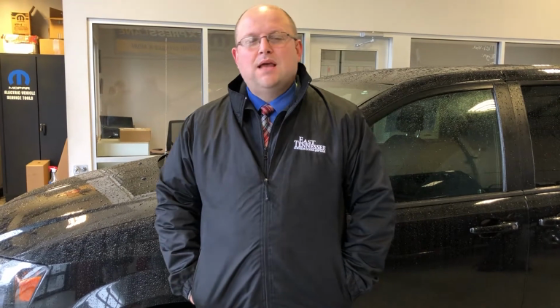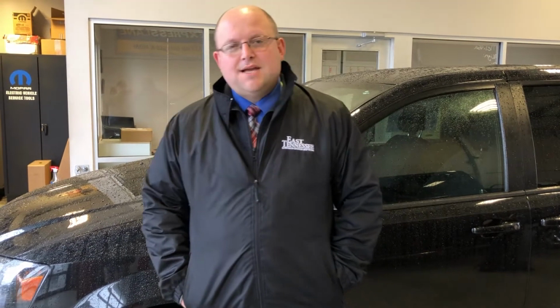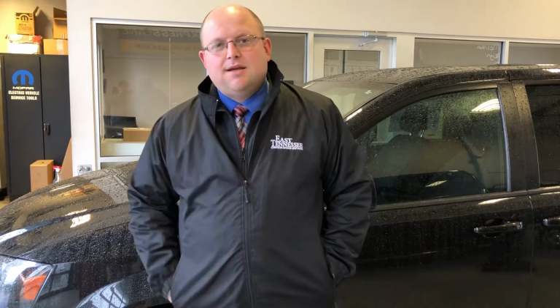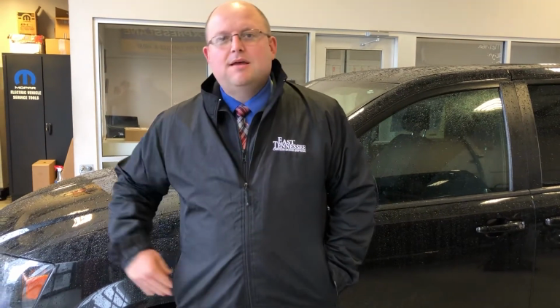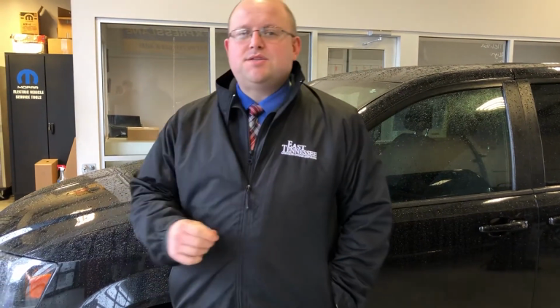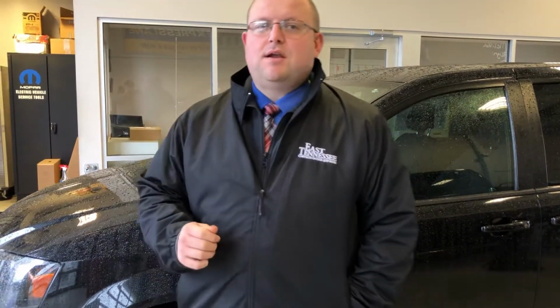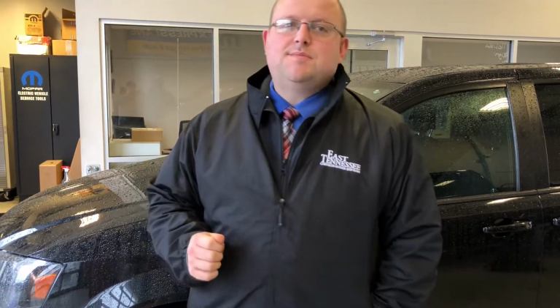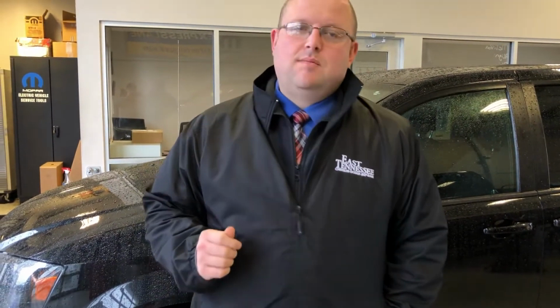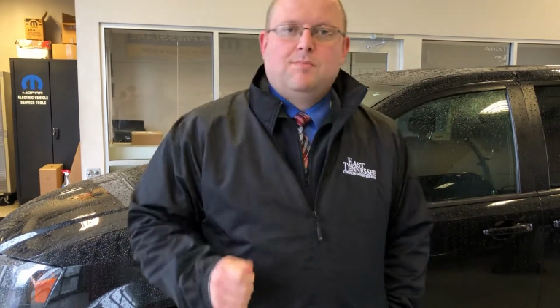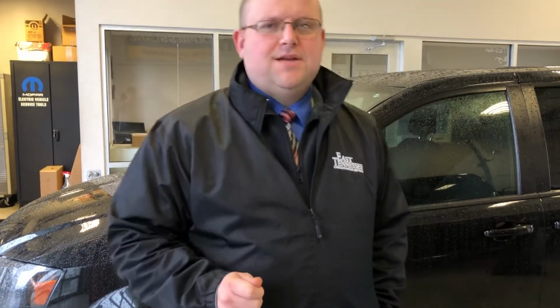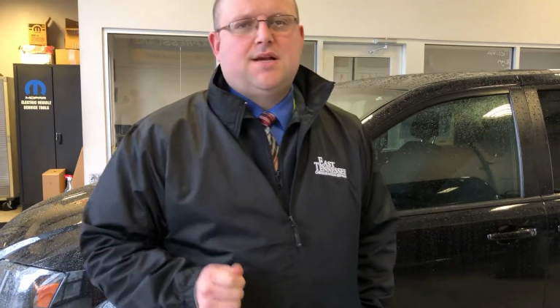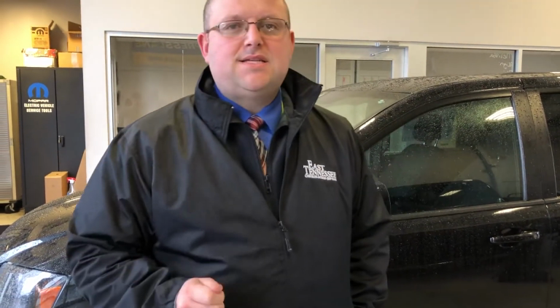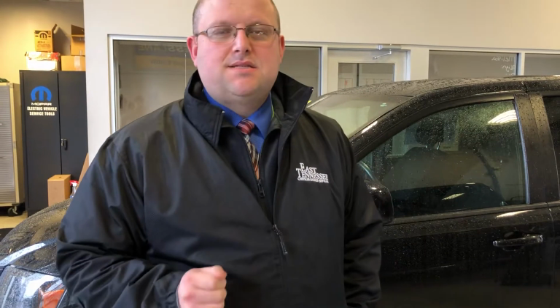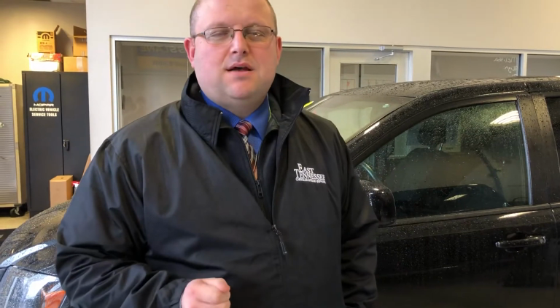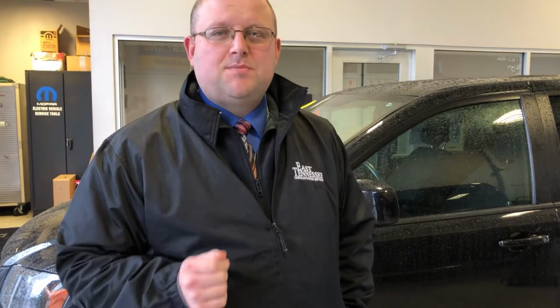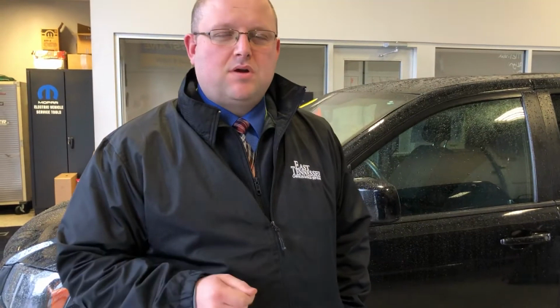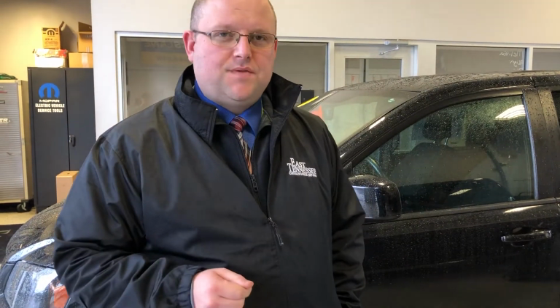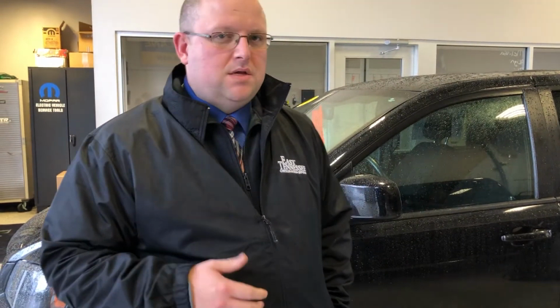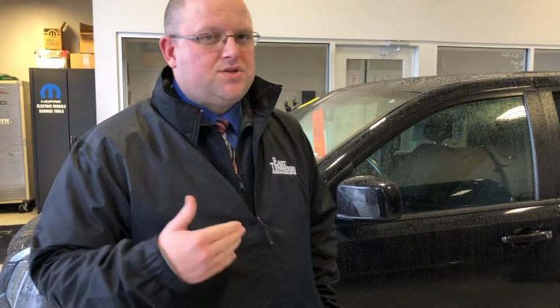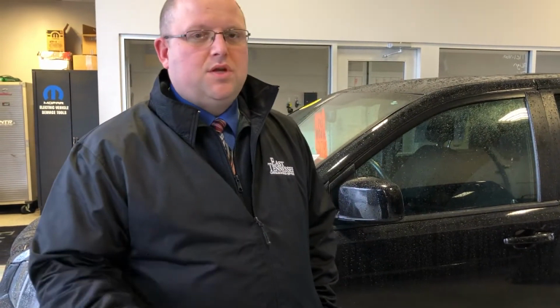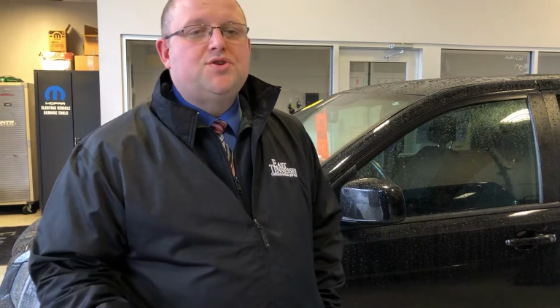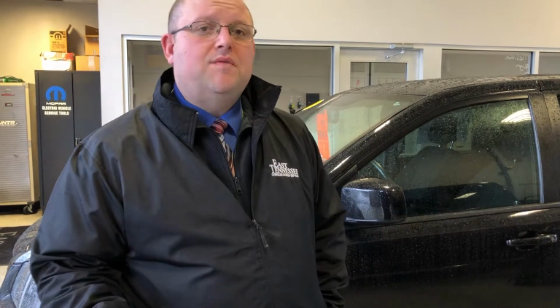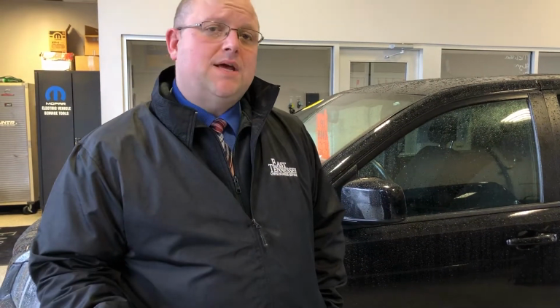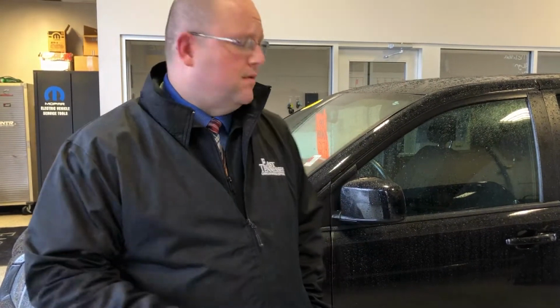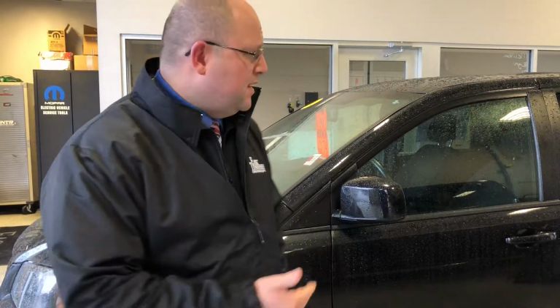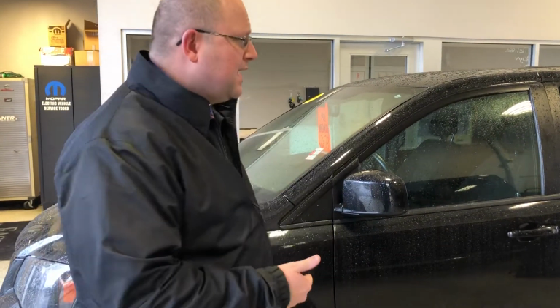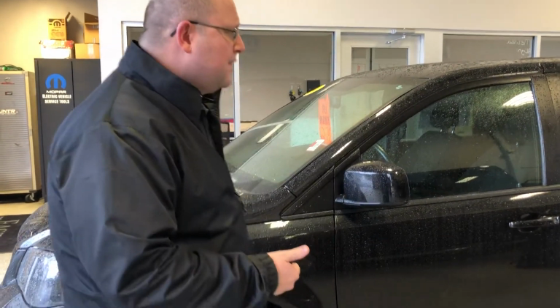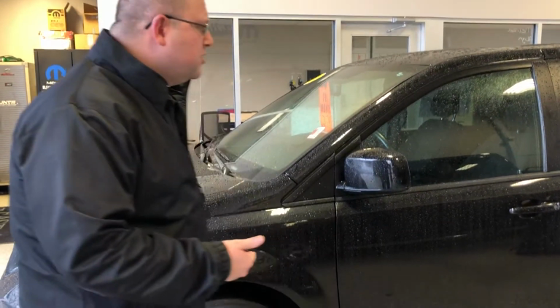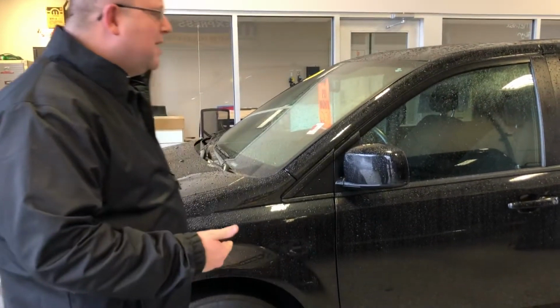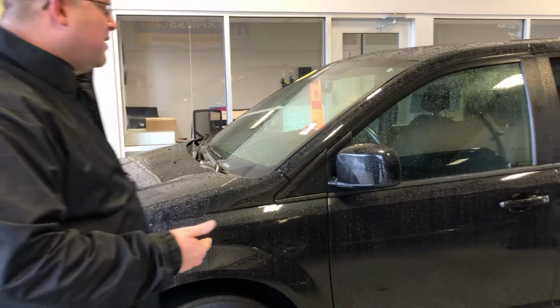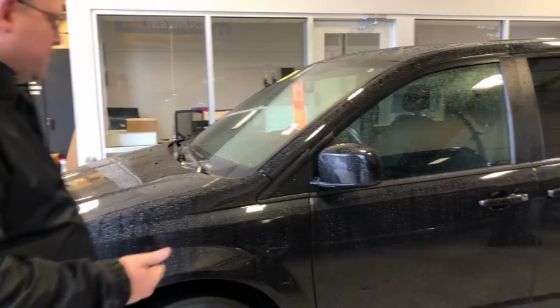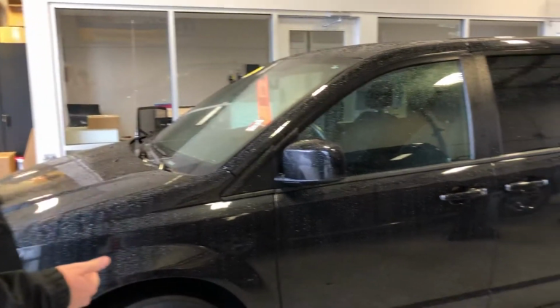Hey Jerry, this is Jonathan Gibson. I'm one of the managers here at East Tennessee Dodge up in Crossville. Just wanted to do a short video of the Grand Caravan that you inquired about with us here.